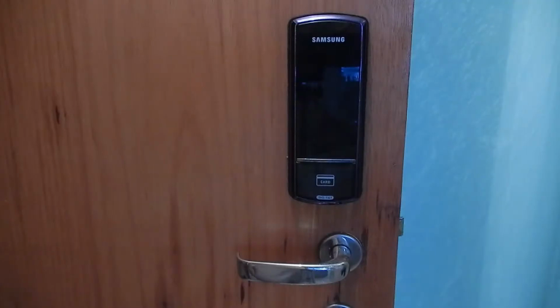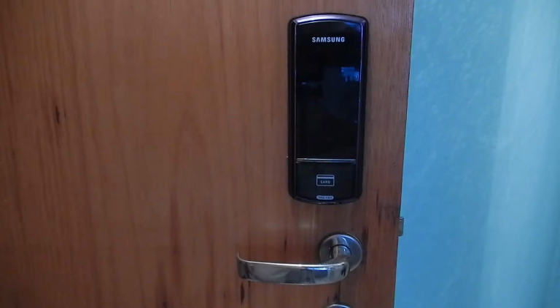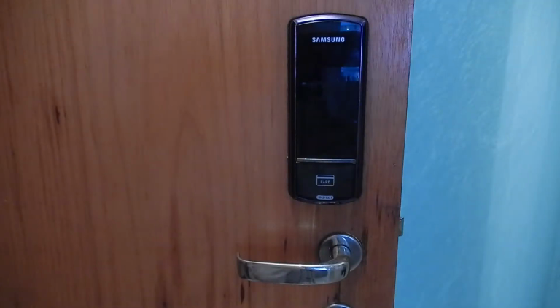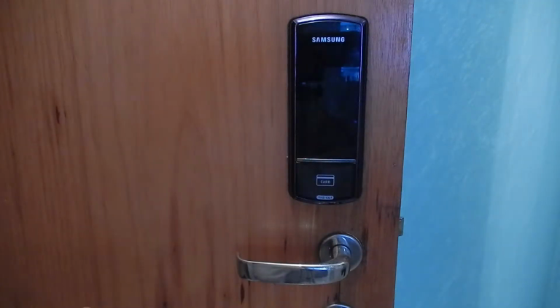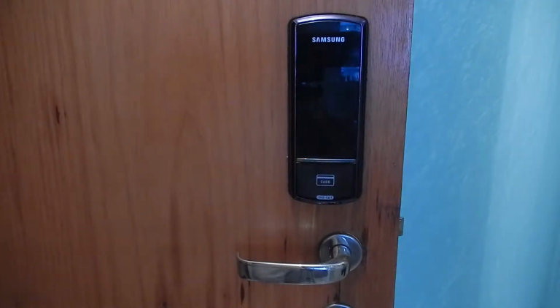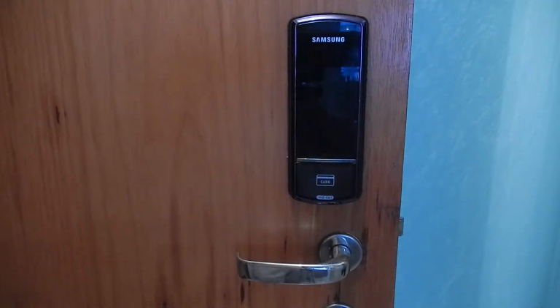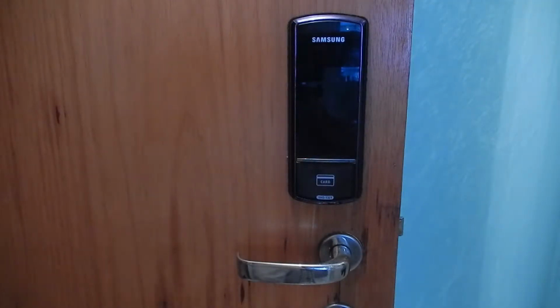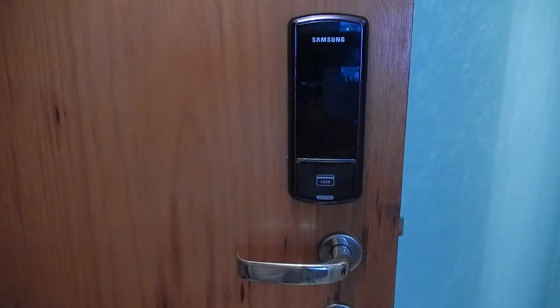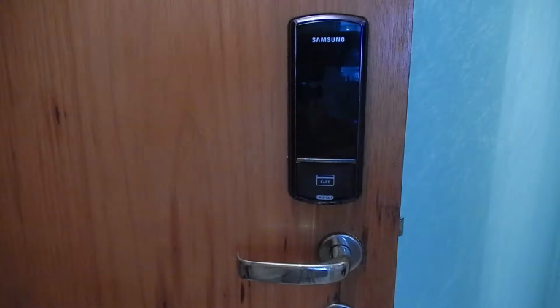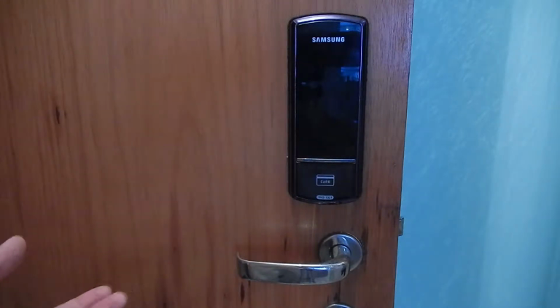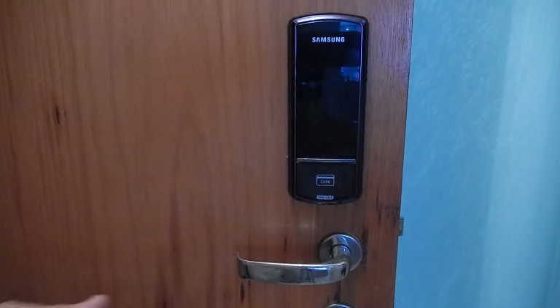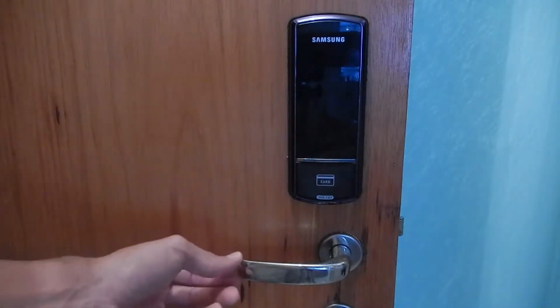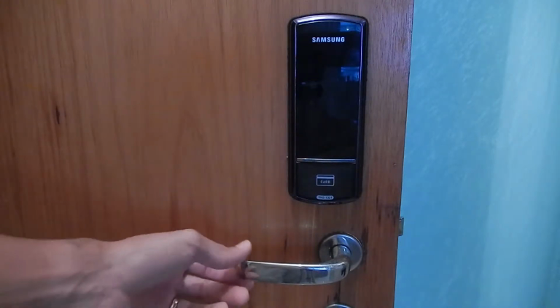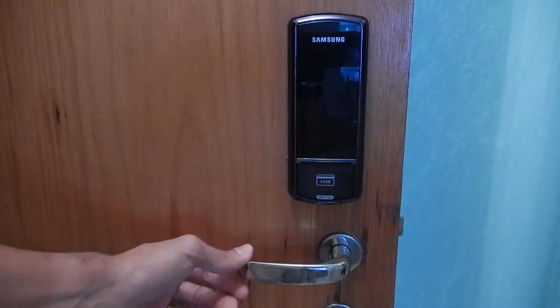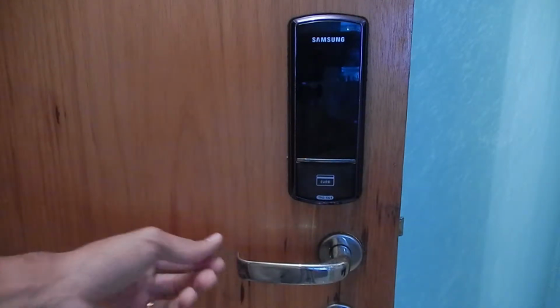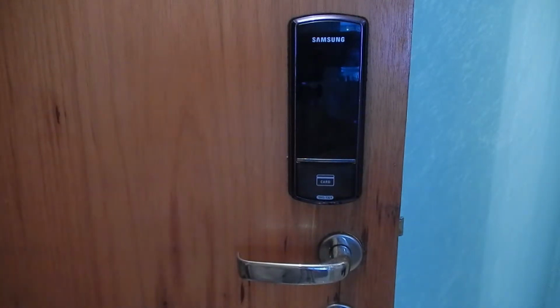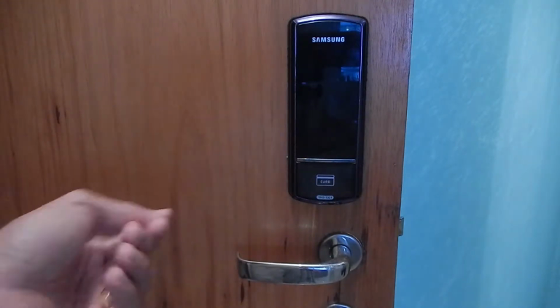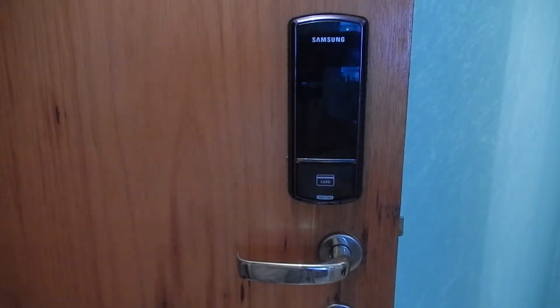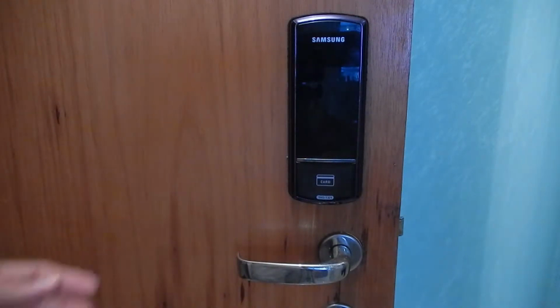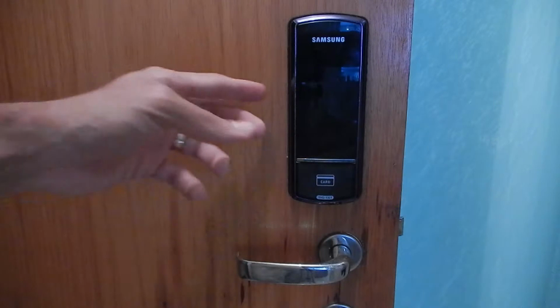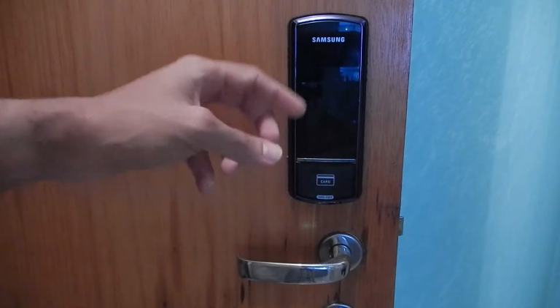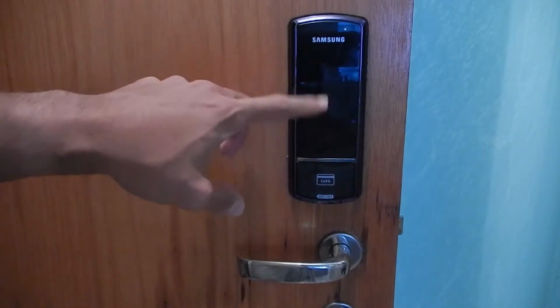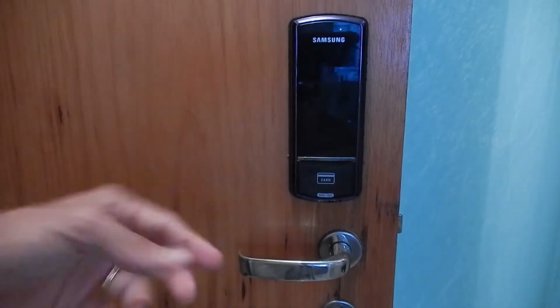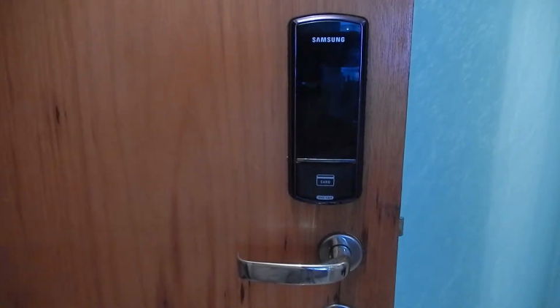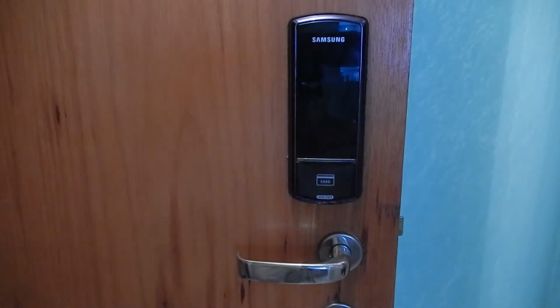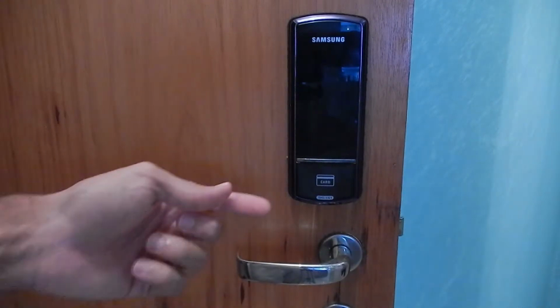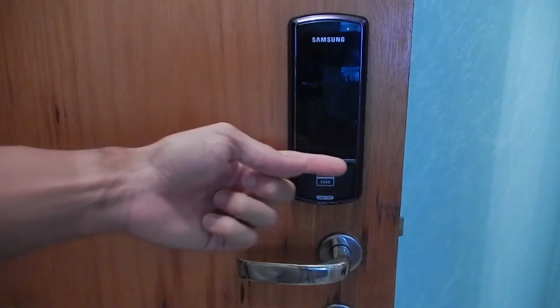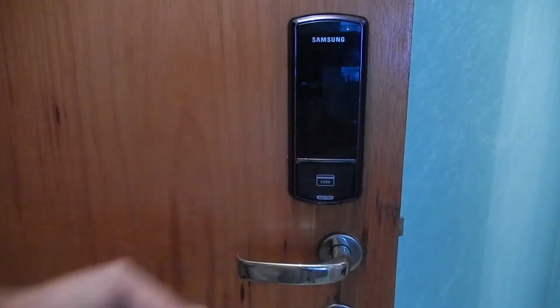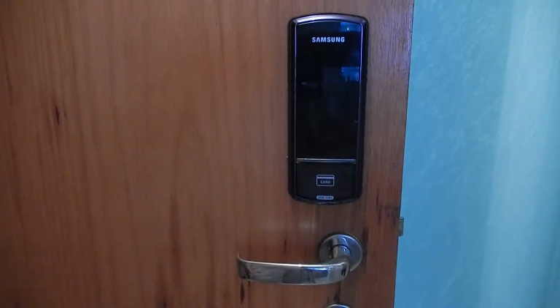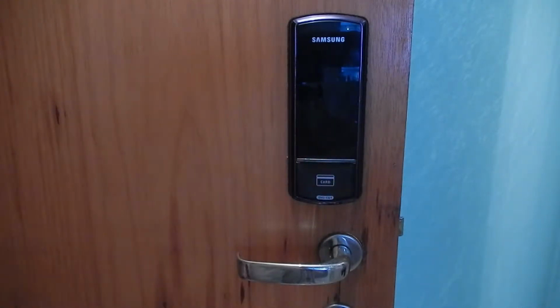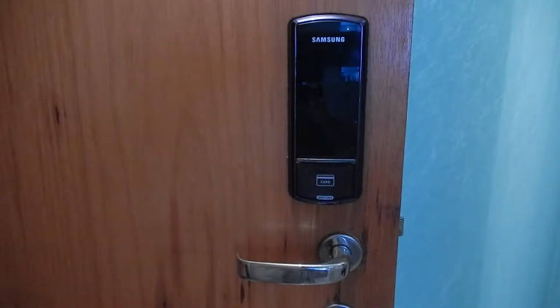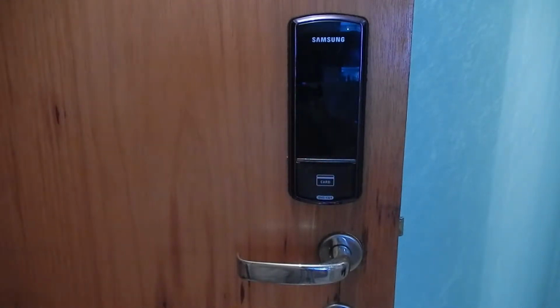This type of fechadura helps a lot in your day-to-day. In order to open the door, instead of looking for a key, you just use your phone and it will open in an agile and secure way.